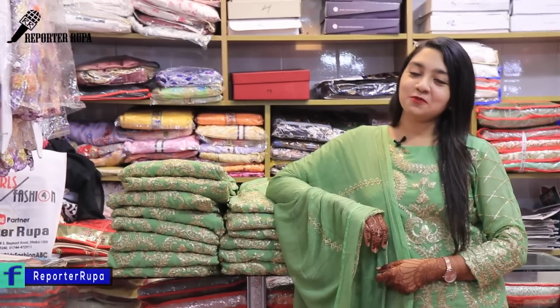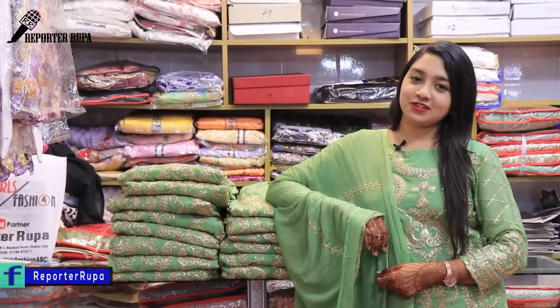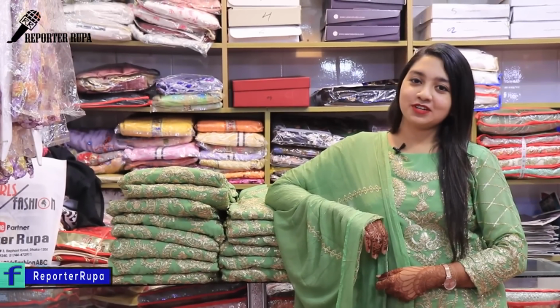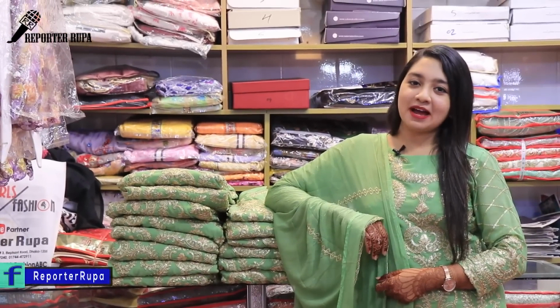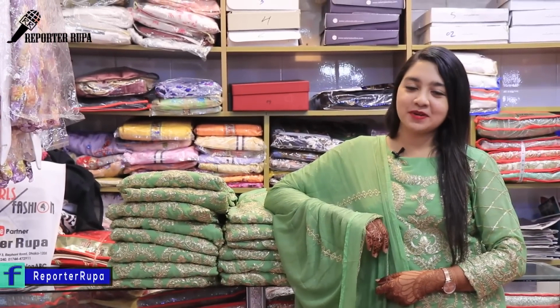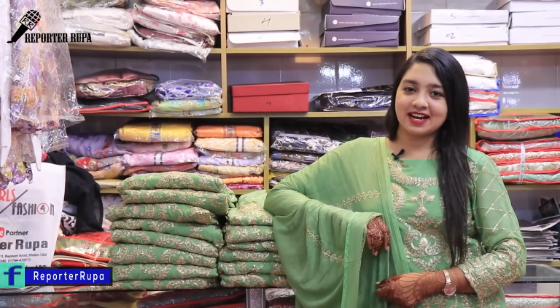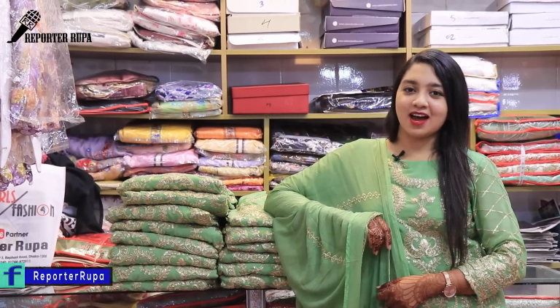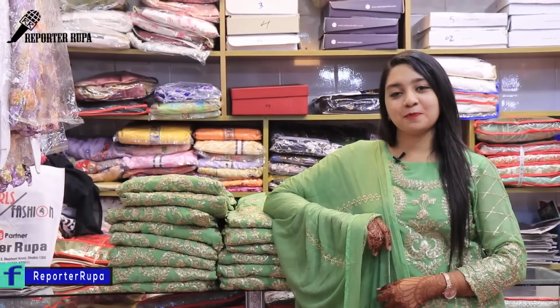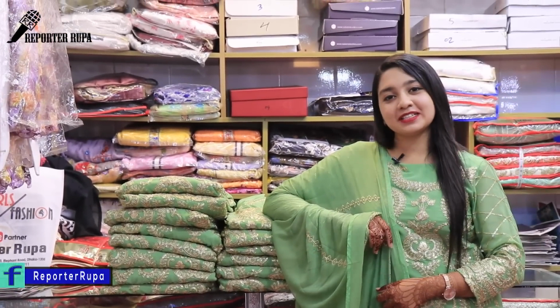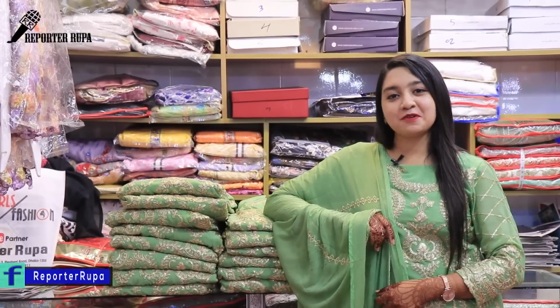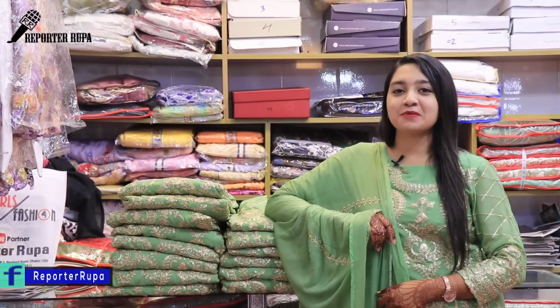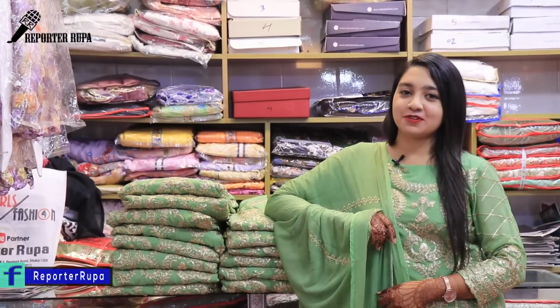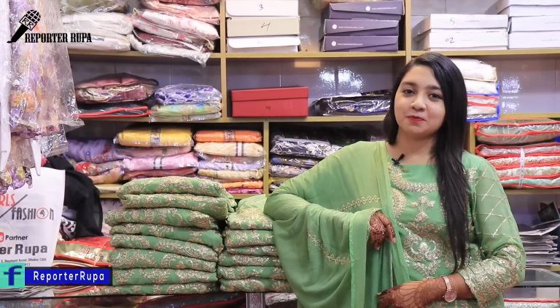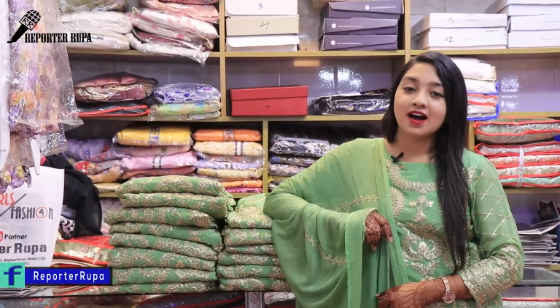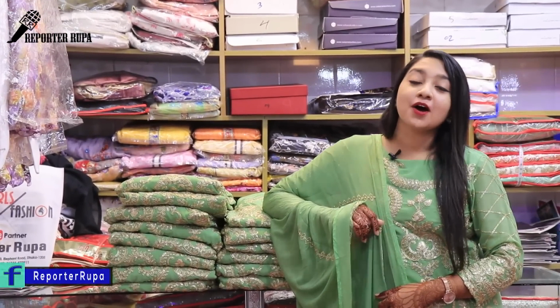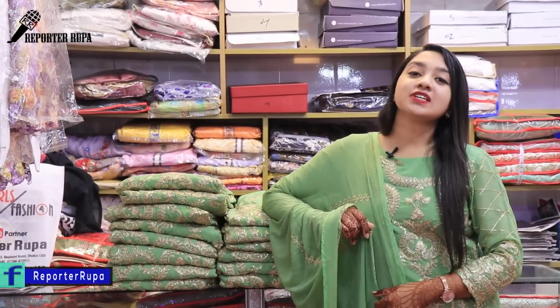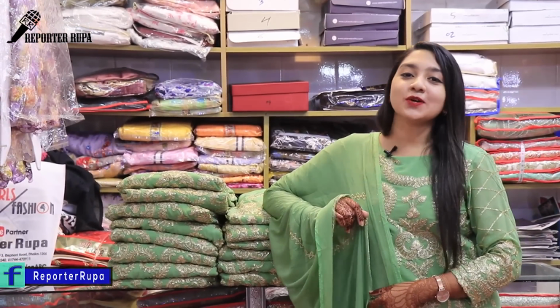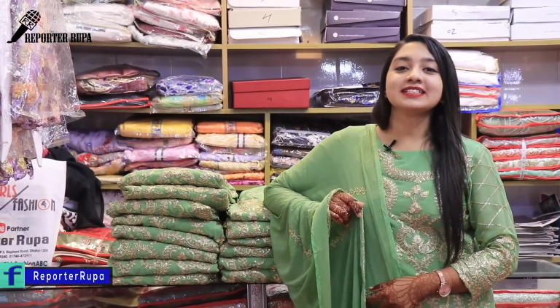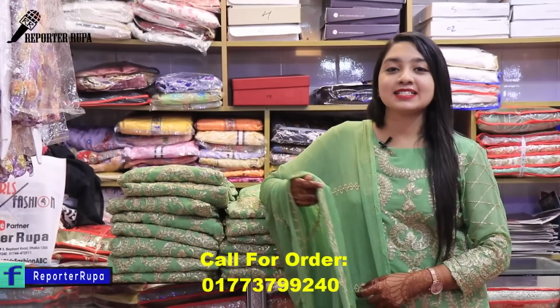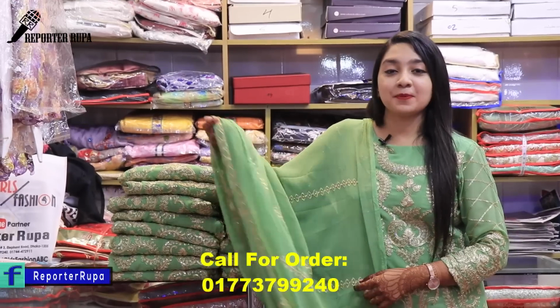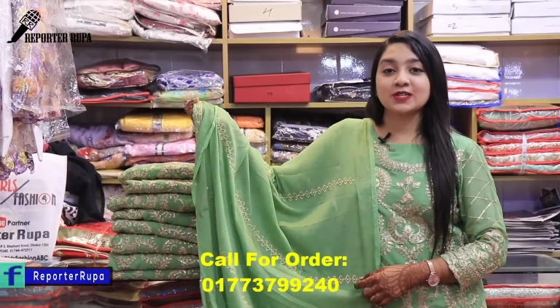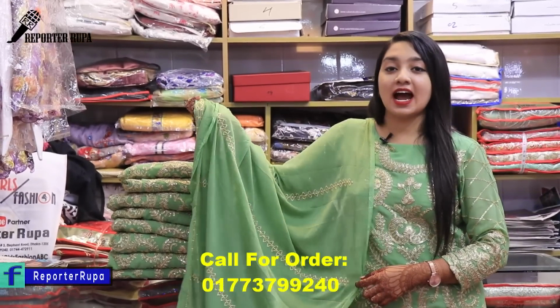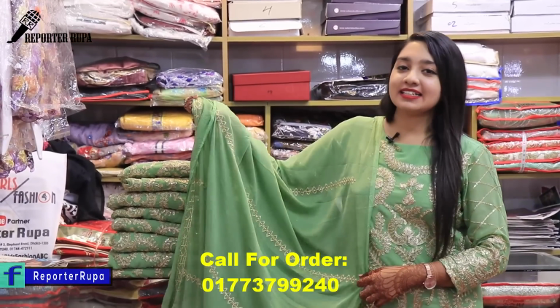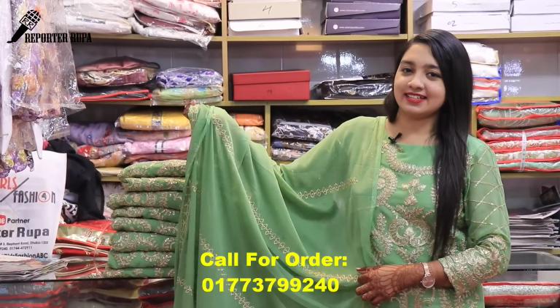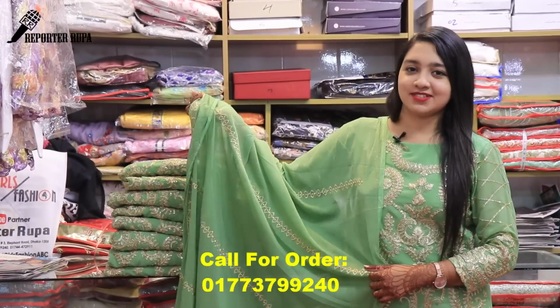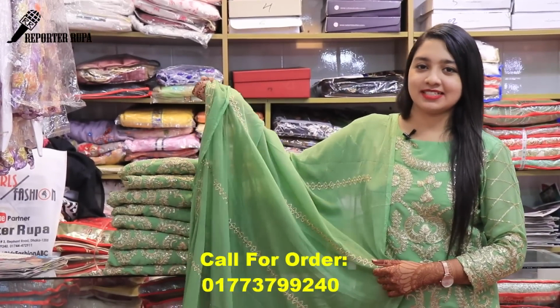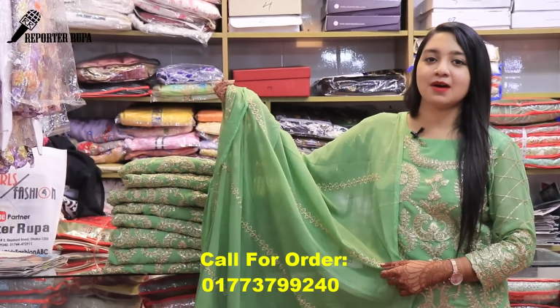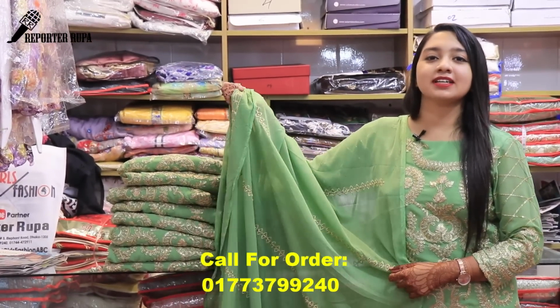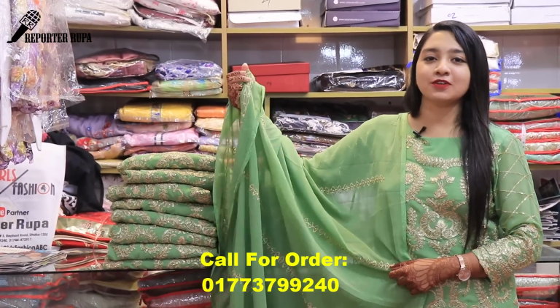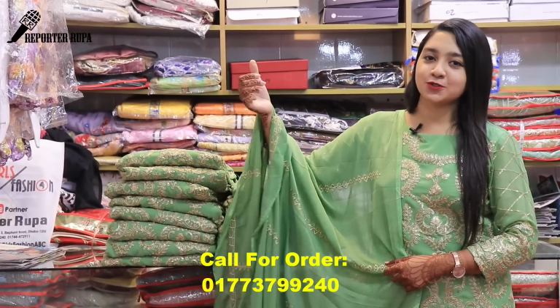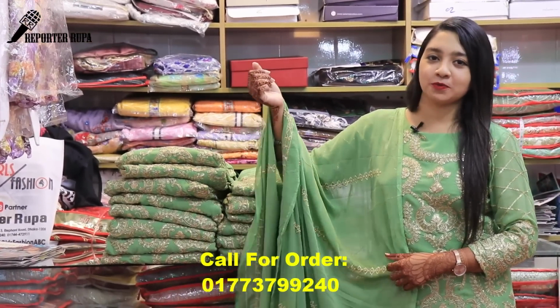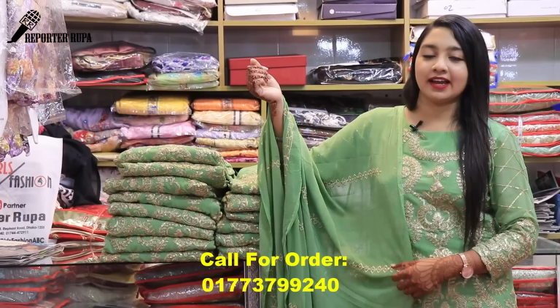Welcome back to my channel. I am Rupa Akhtashima from Reporter Rupa. Viewers, today we are going to have a hot dress for girls fashion showroom.